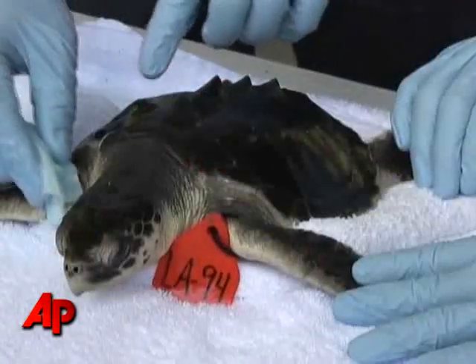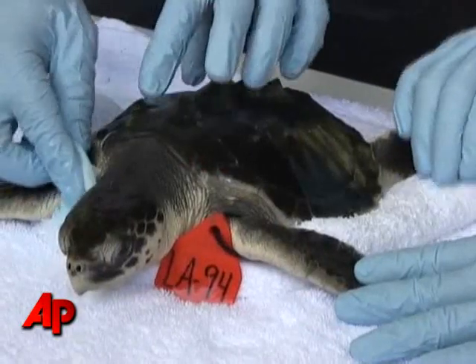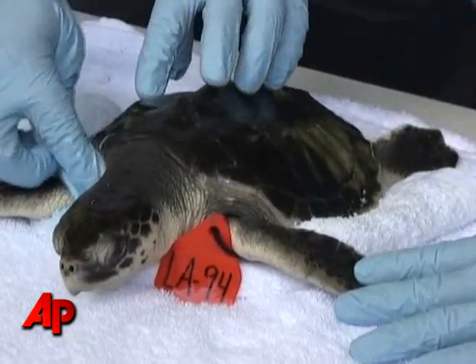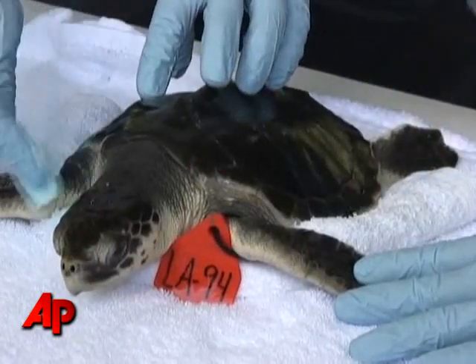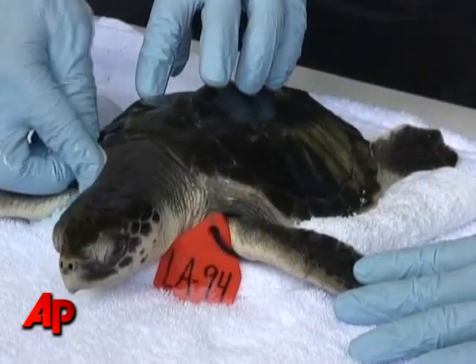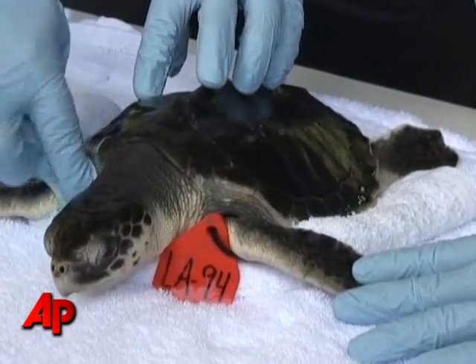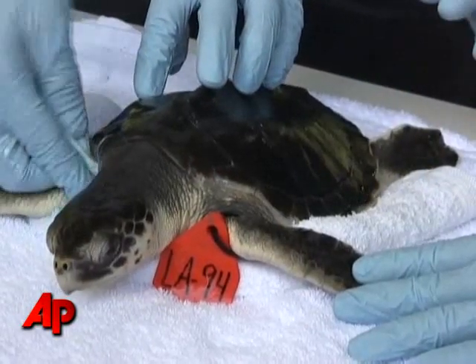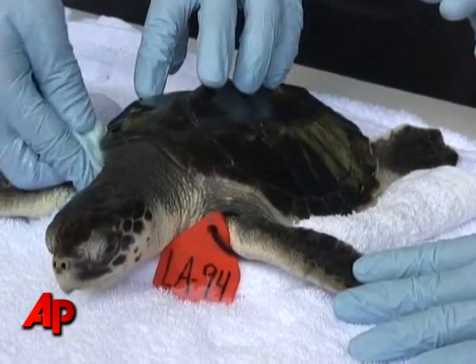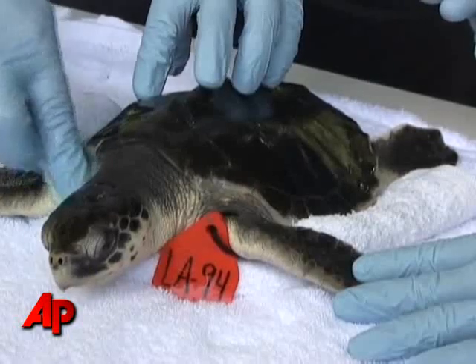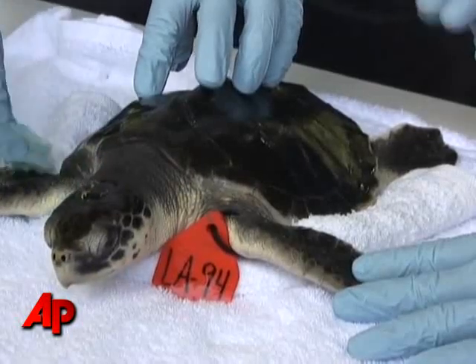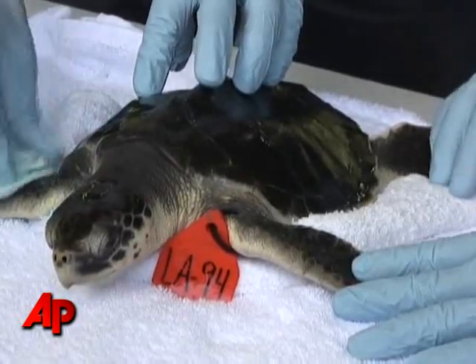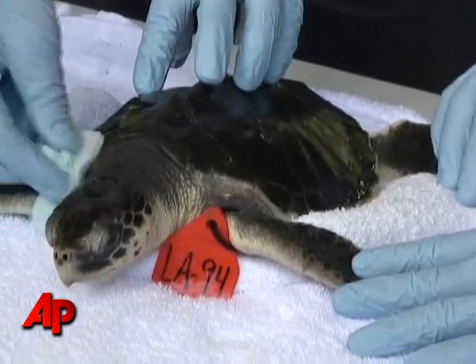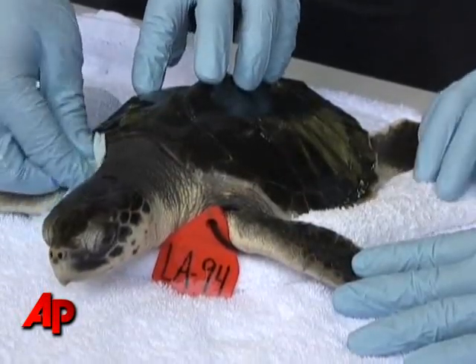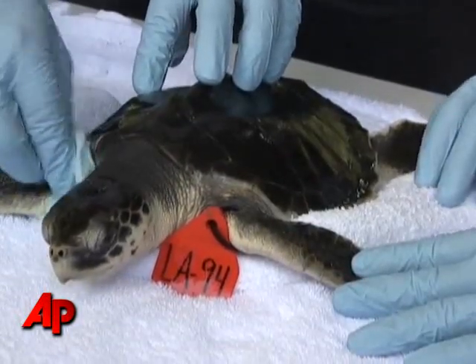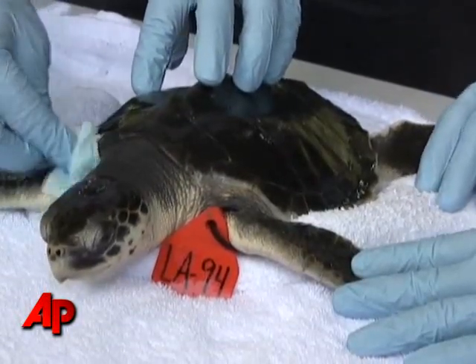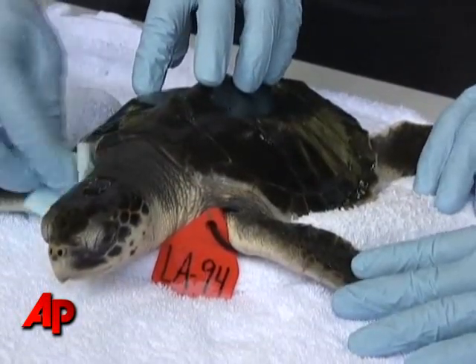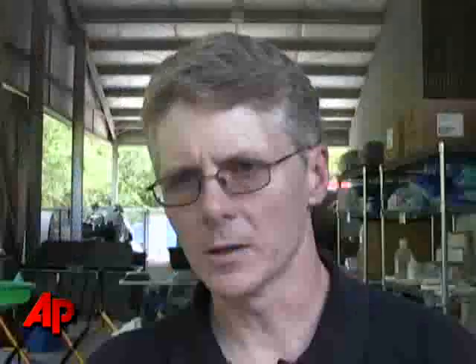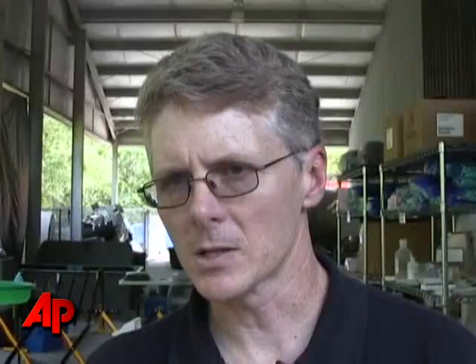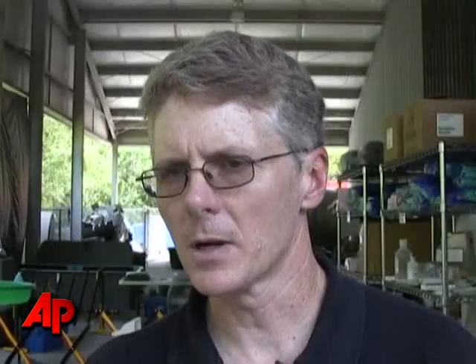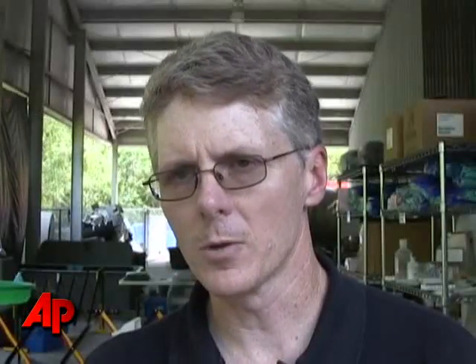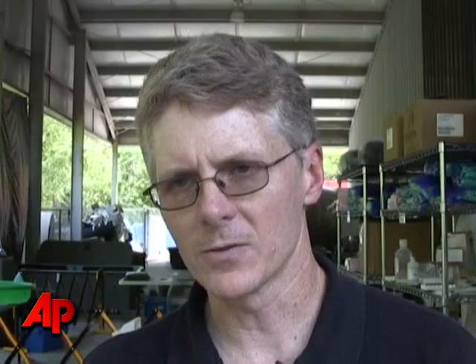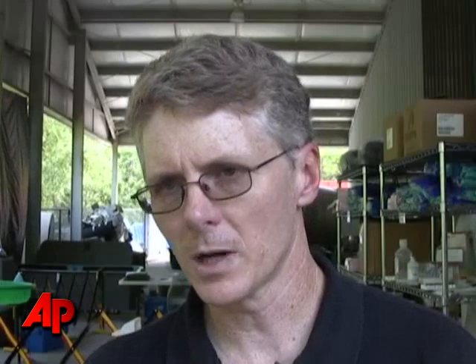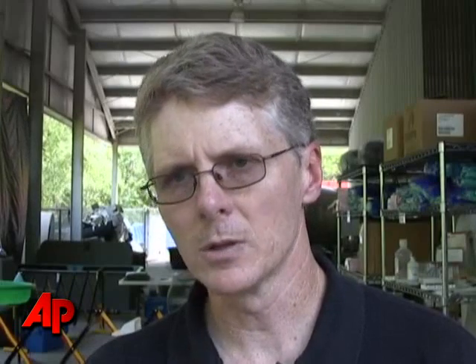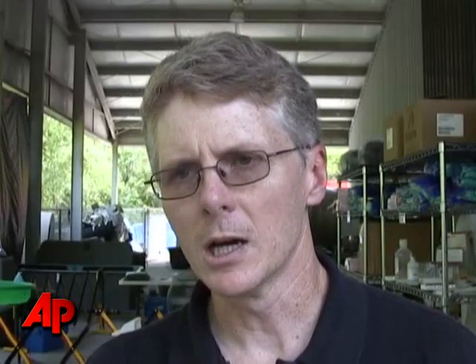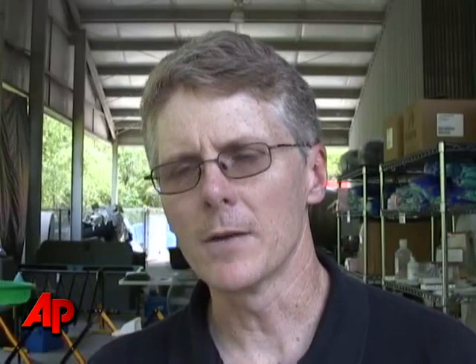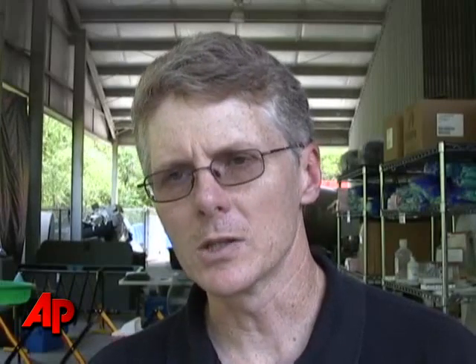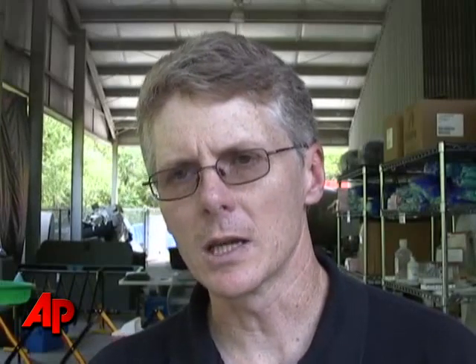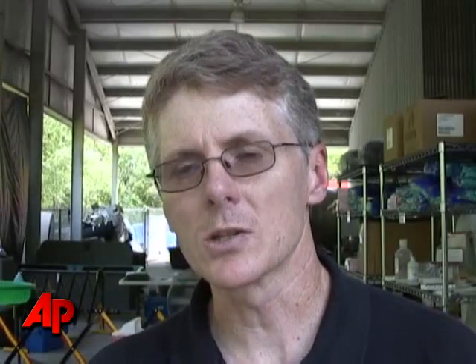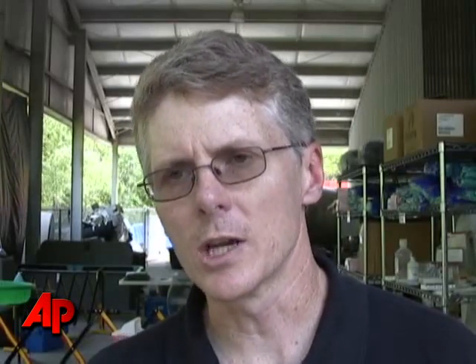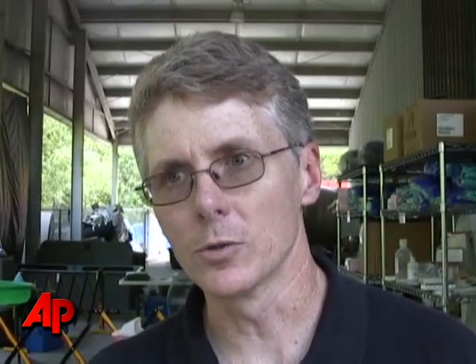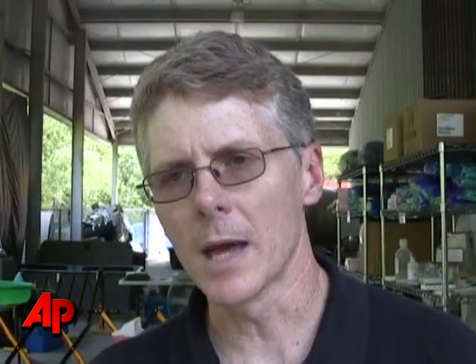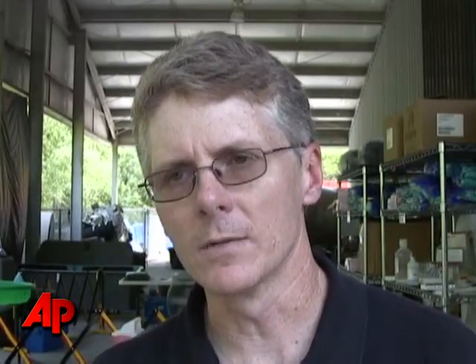Well, these turtles are very healthy. They have been de-oiled. We're continuing to monitor them. We're giving them the best care possible, the best food possible. My feeling is they stand at an excellent chance of returning back to the environment.